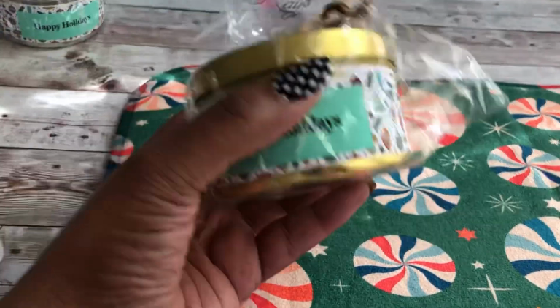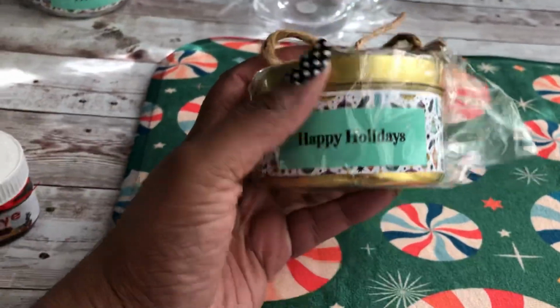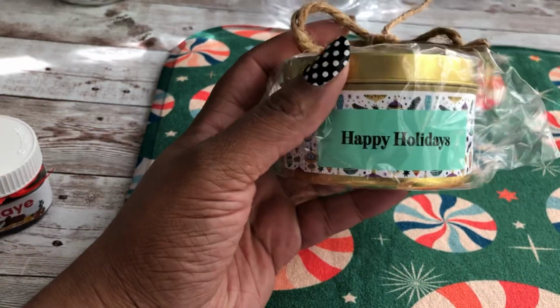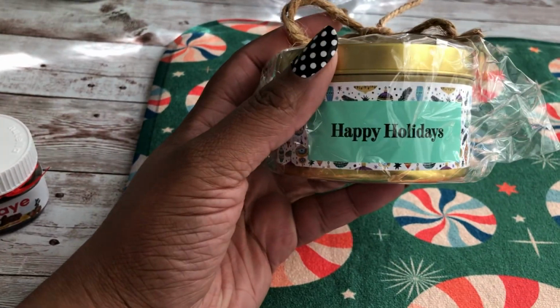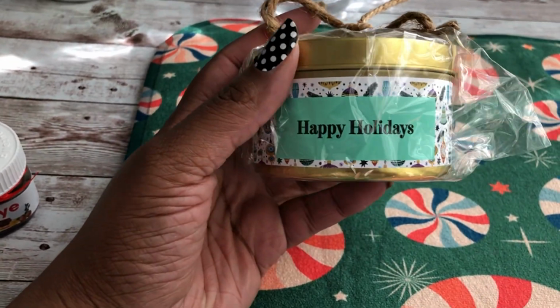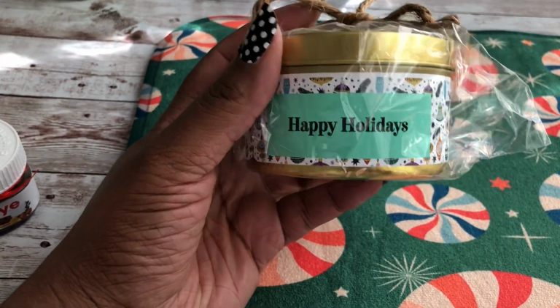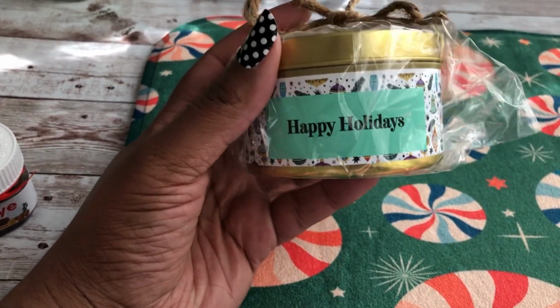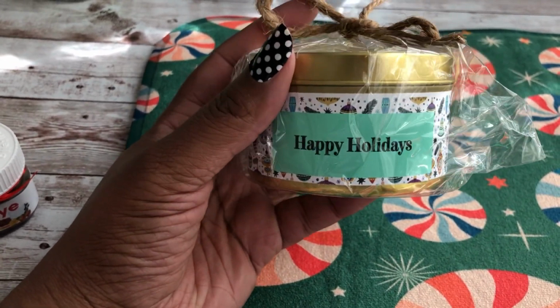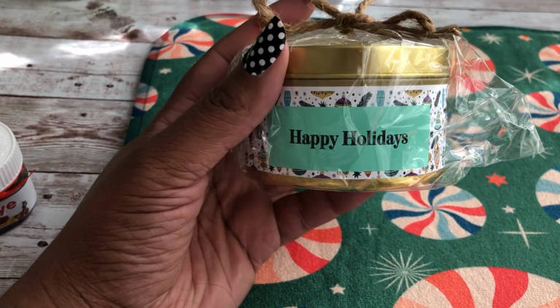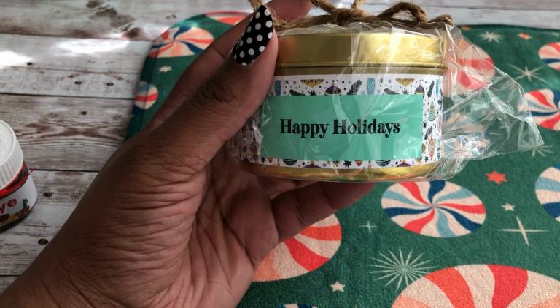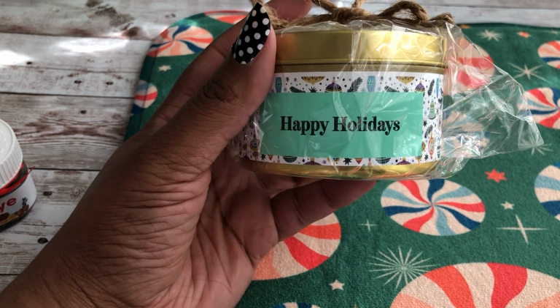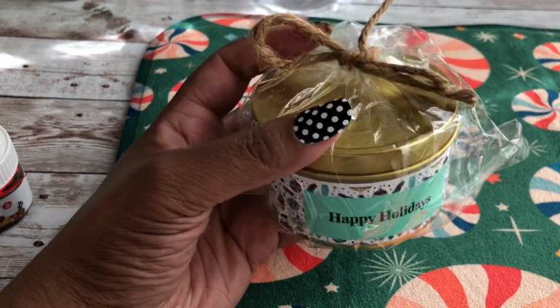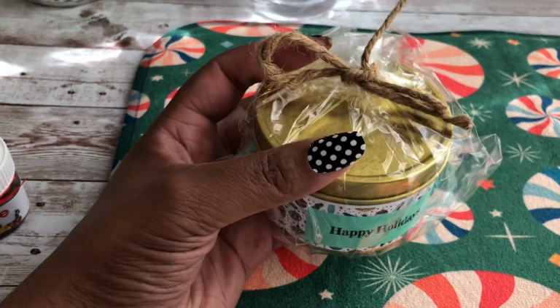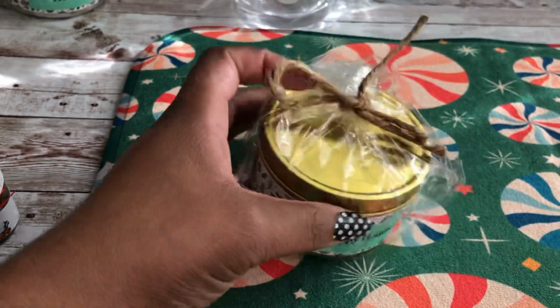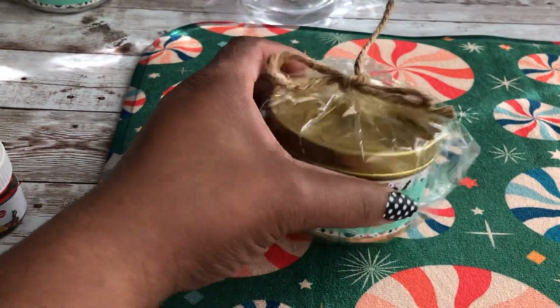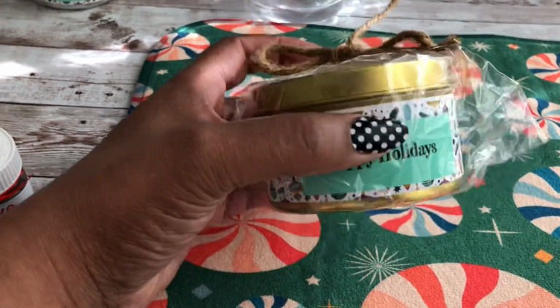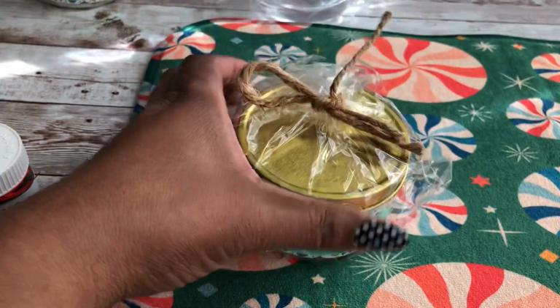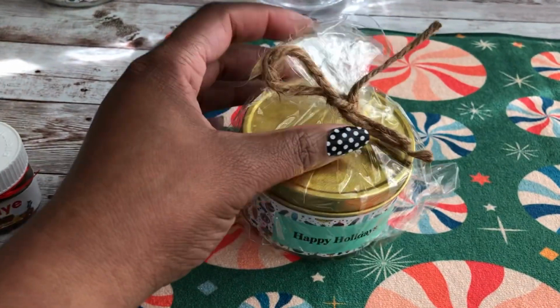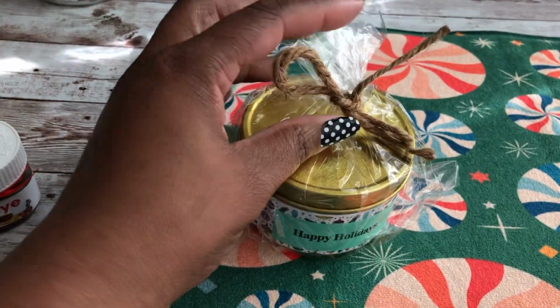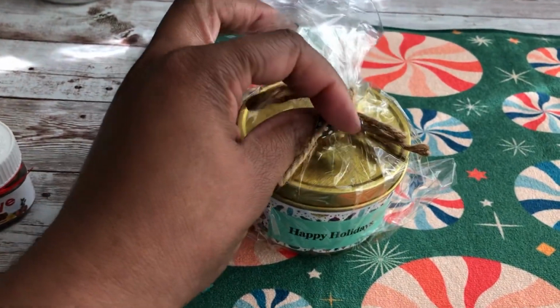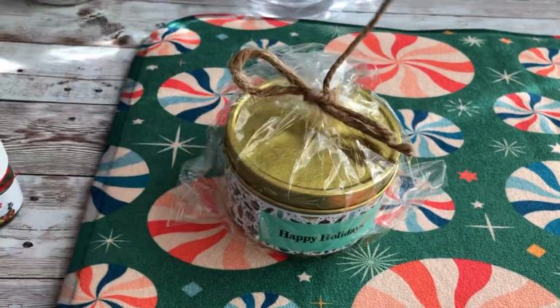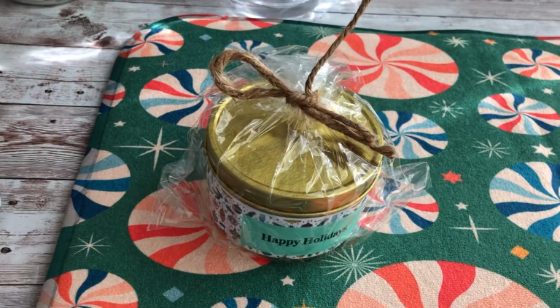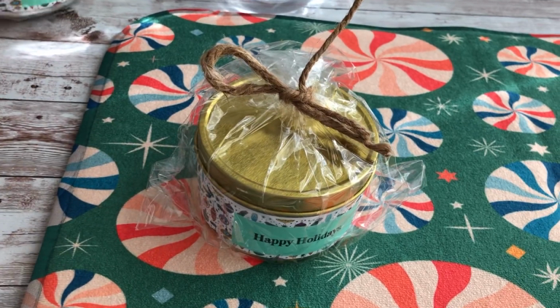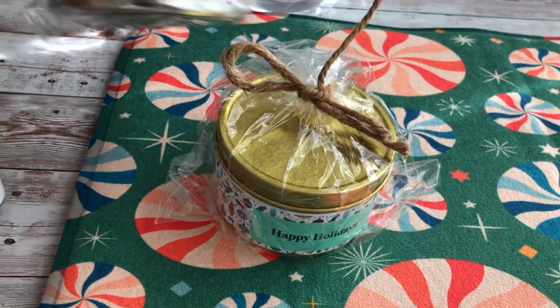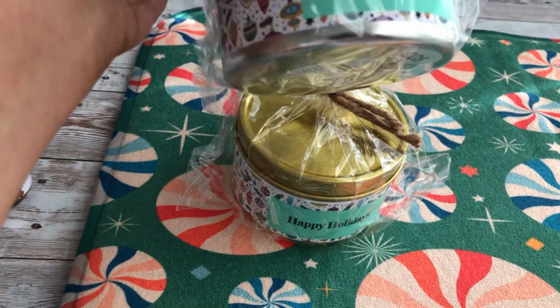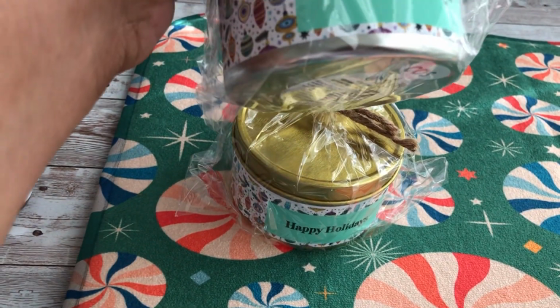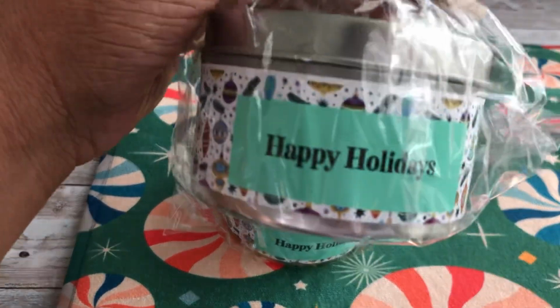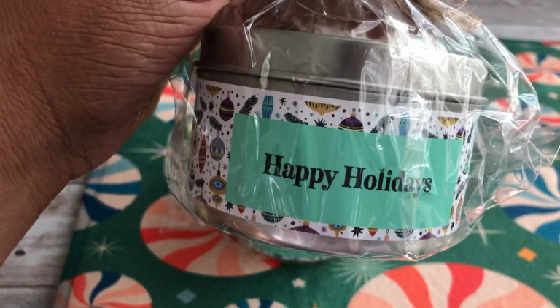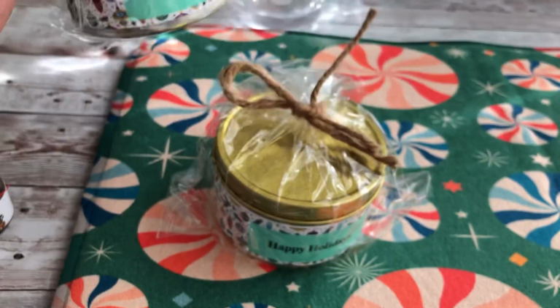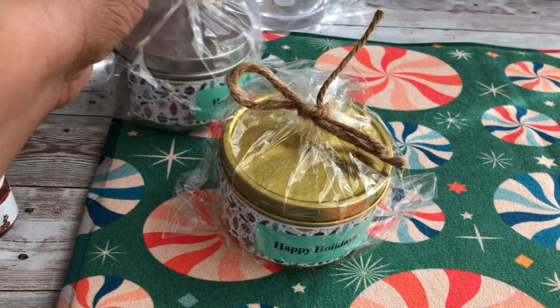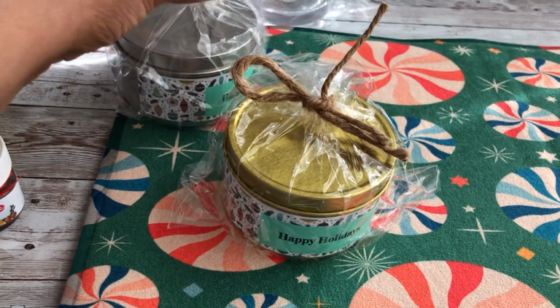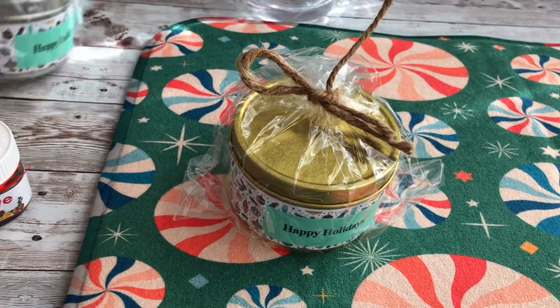Candles. This is actually in my Etsy store — these candles. They come wrapped like this with the twine. Here's this color and this one, and there's several different scents.